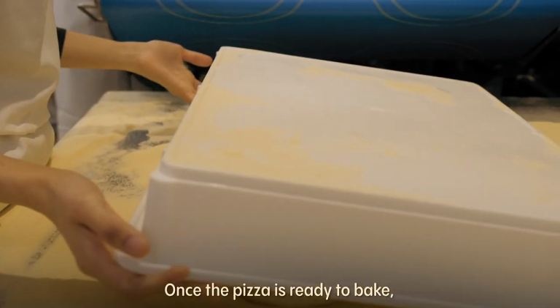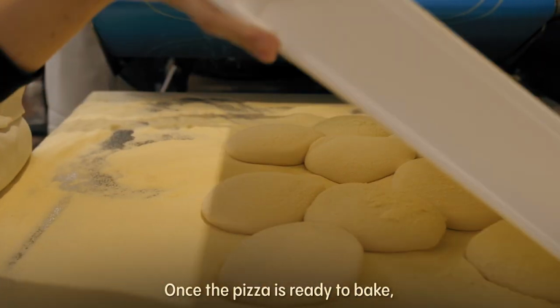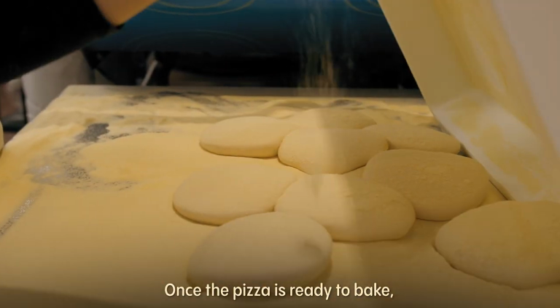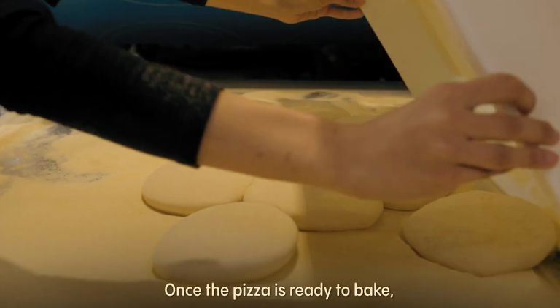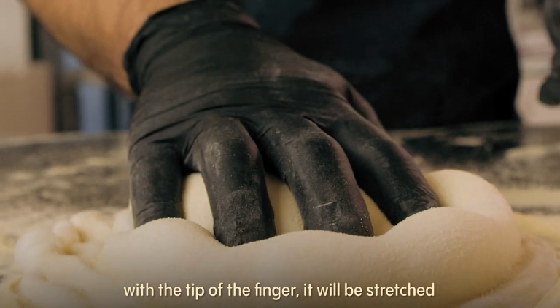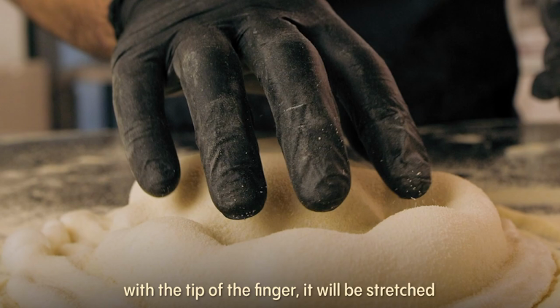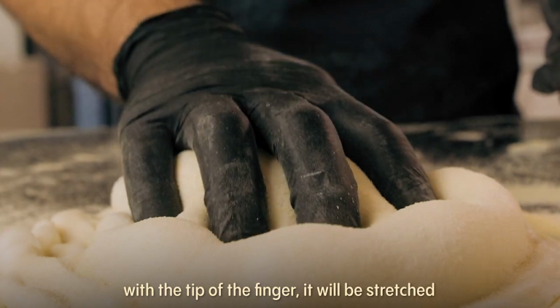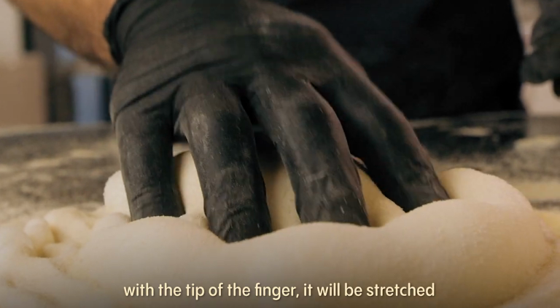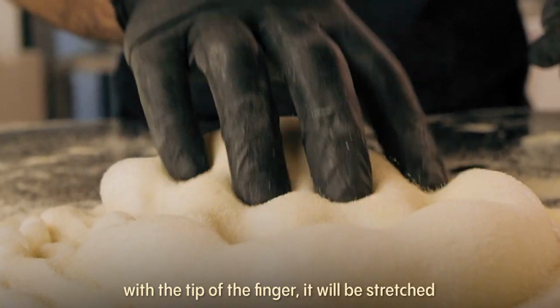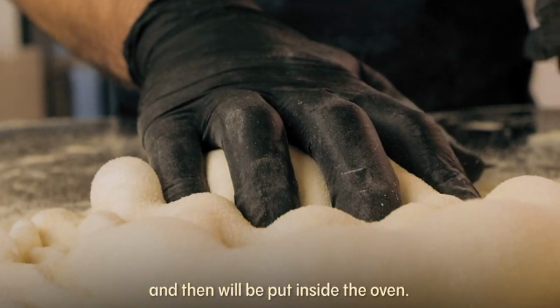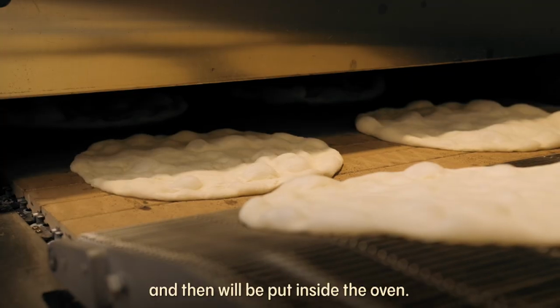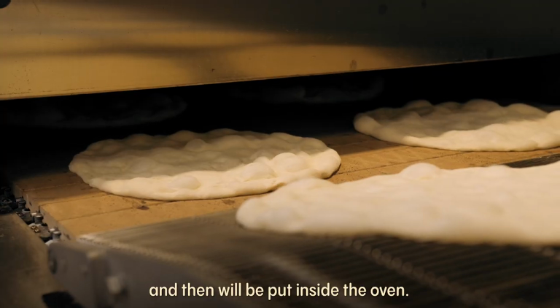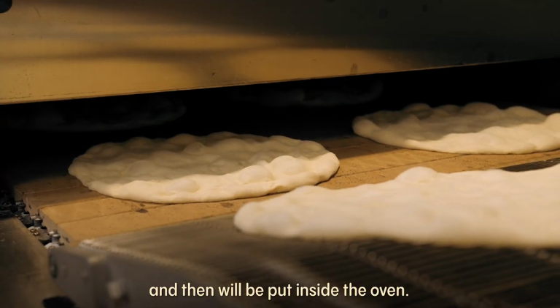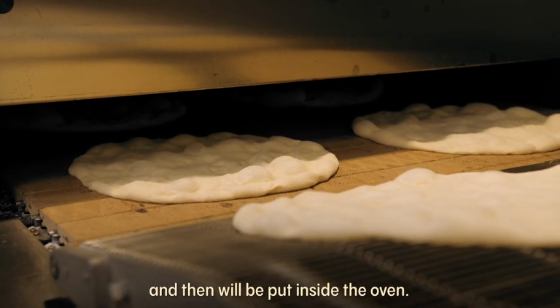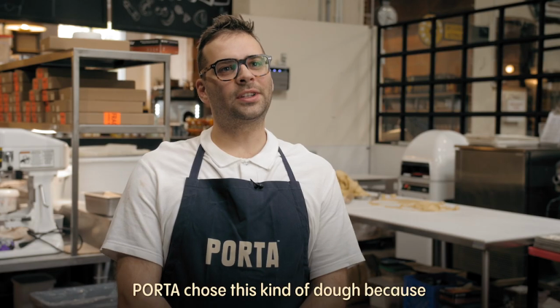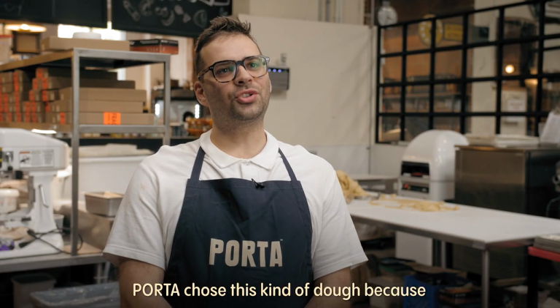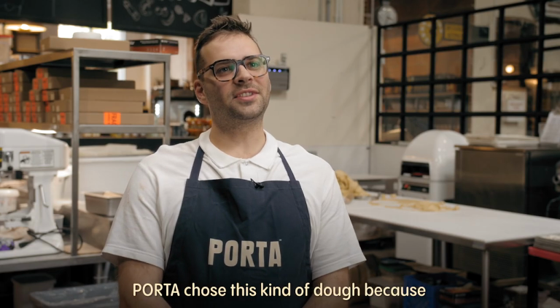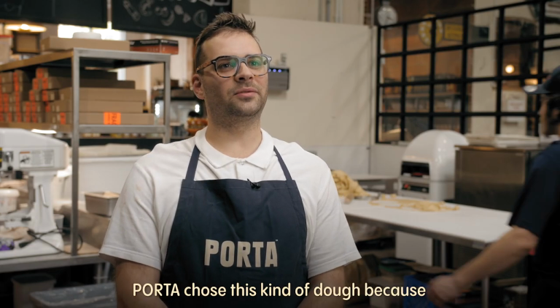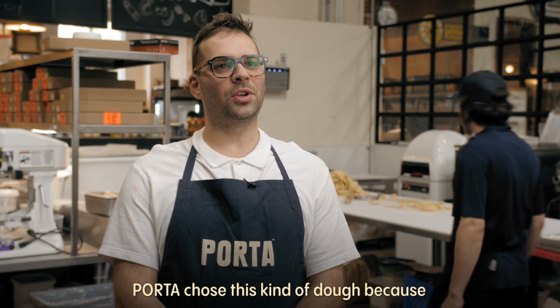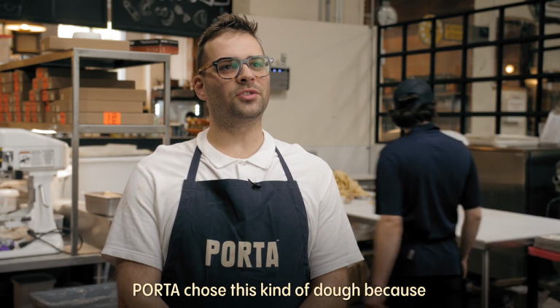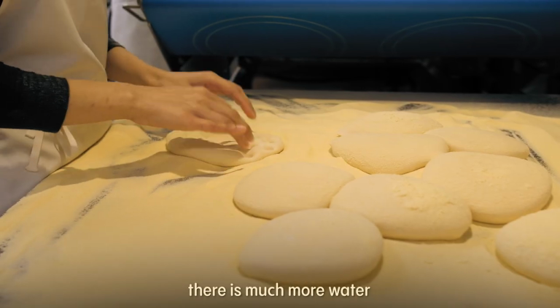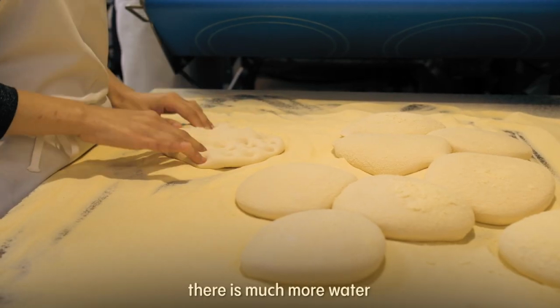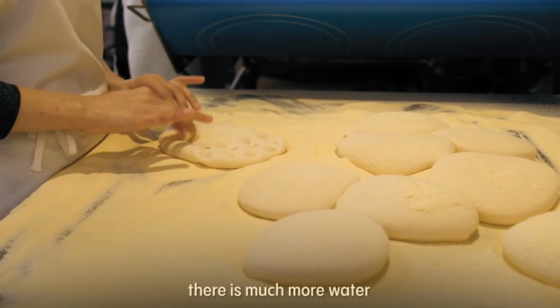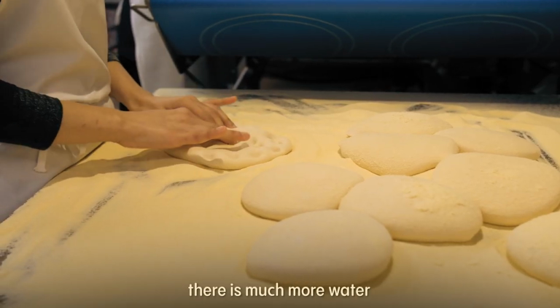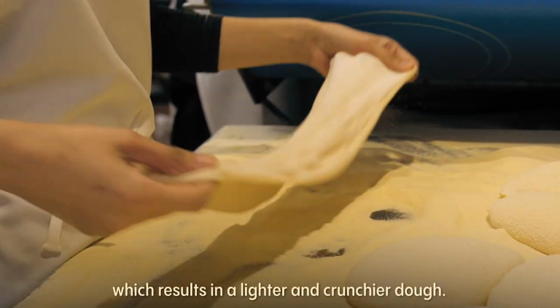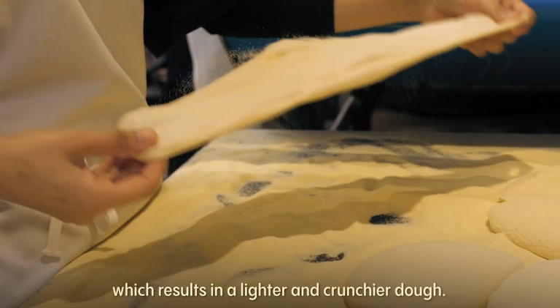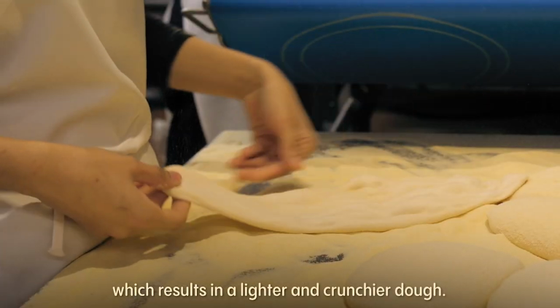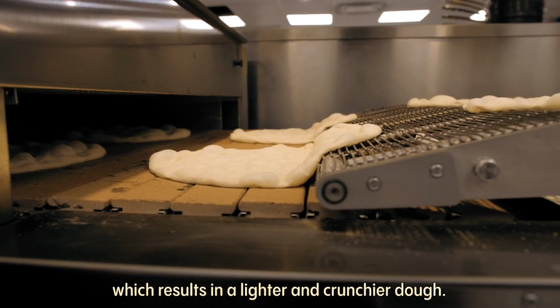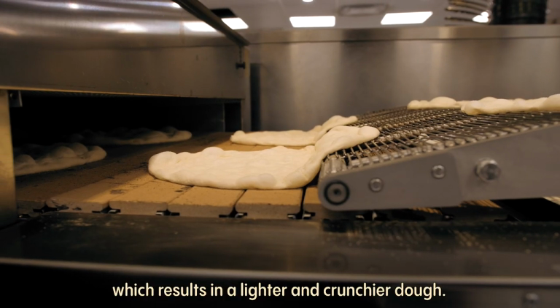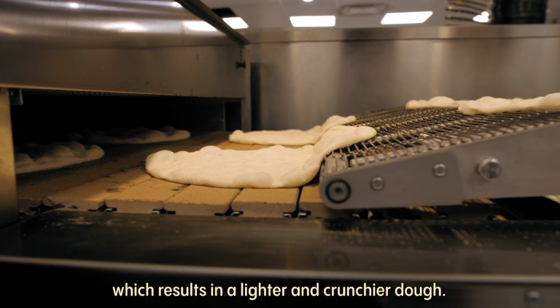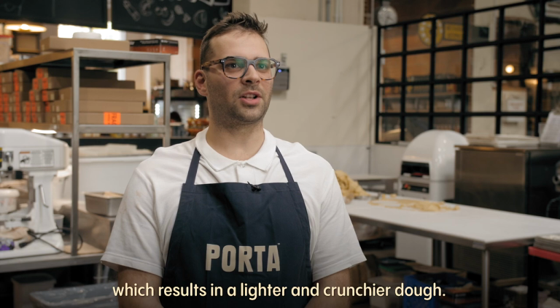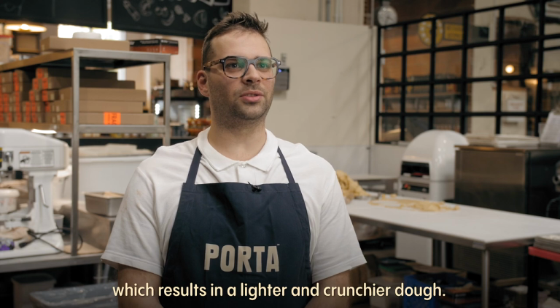Once this pizza is ready to bake, with the tip of the finger it will be stretched and then put inside the oven. Porta chose this kind of dough because it has much more water, so the result will be a much lighter and crunchier dough.